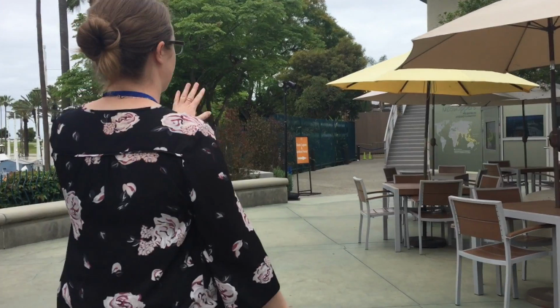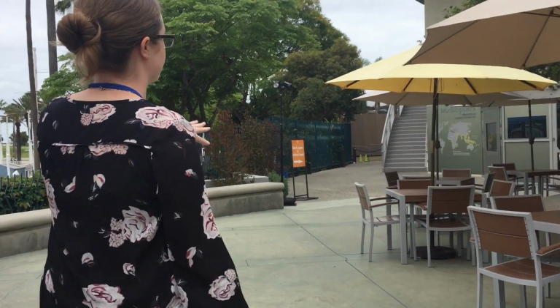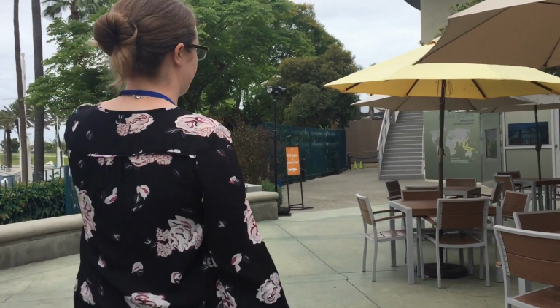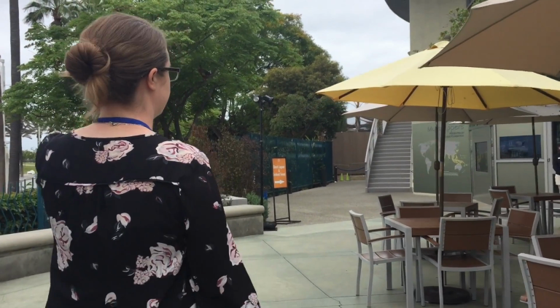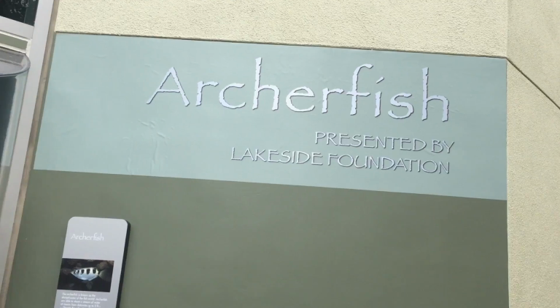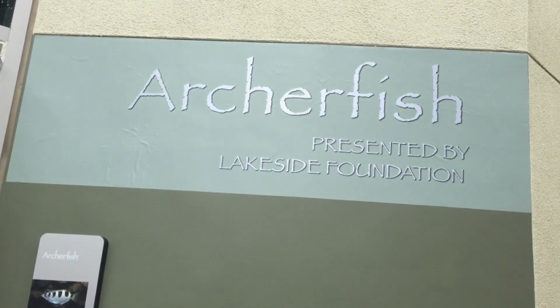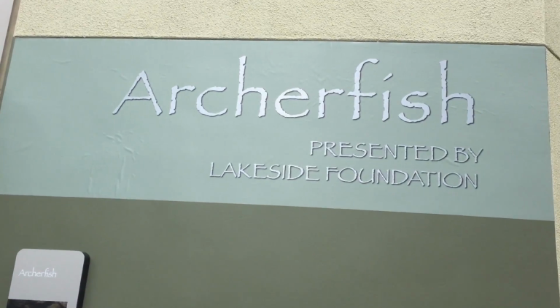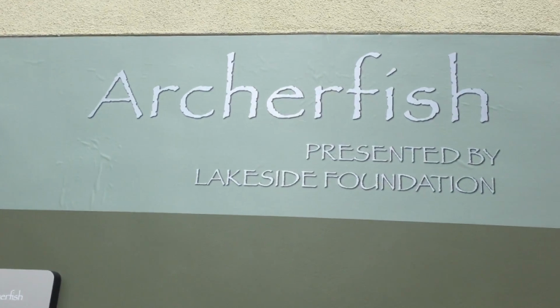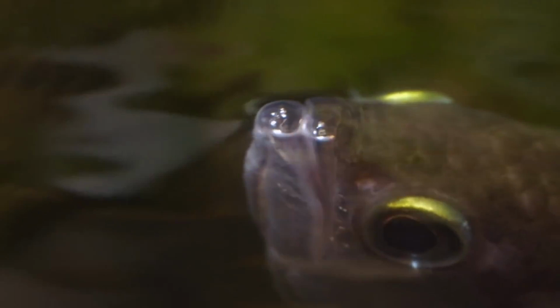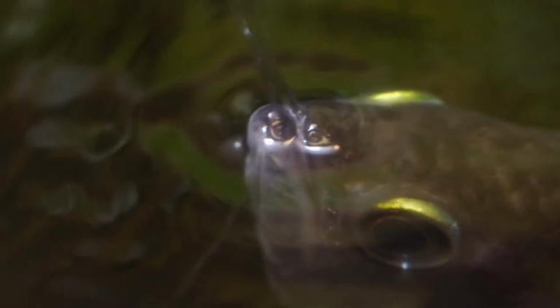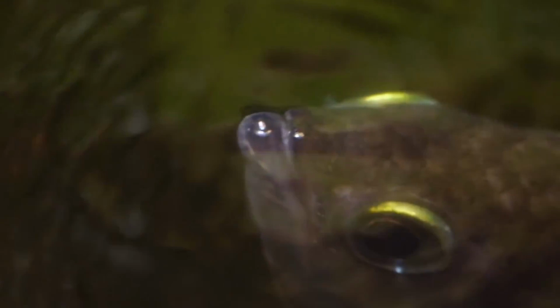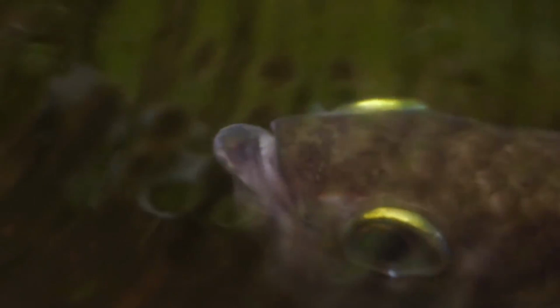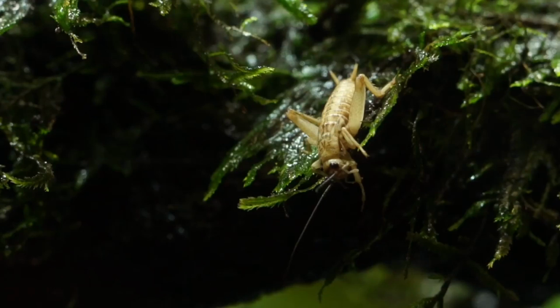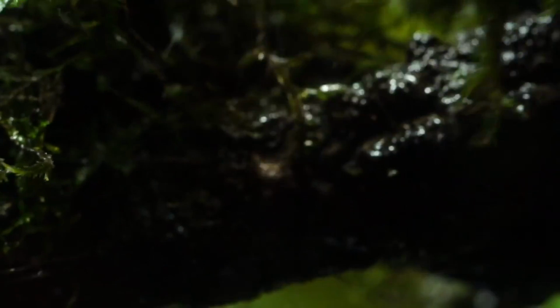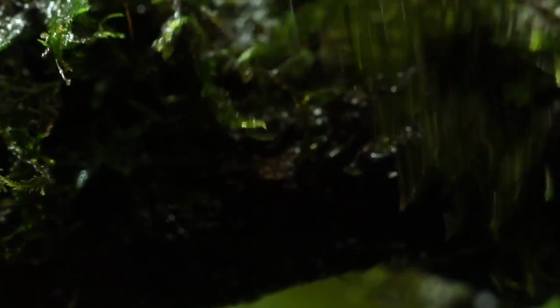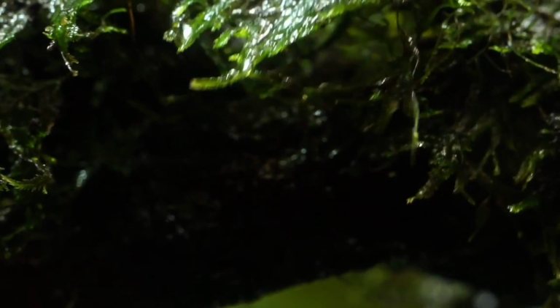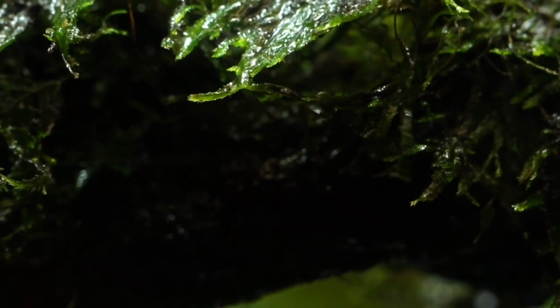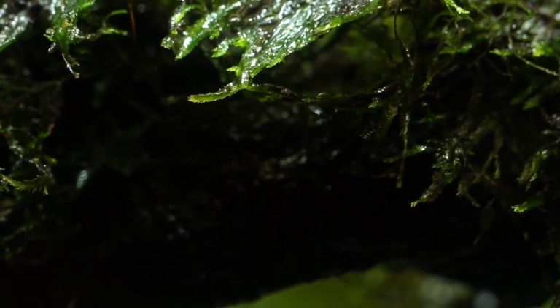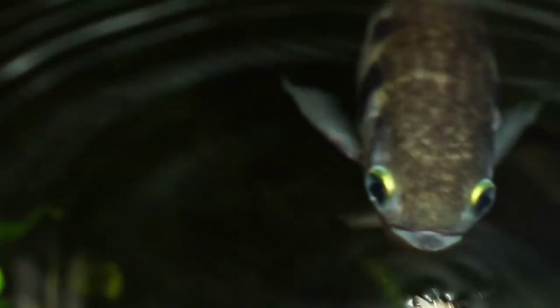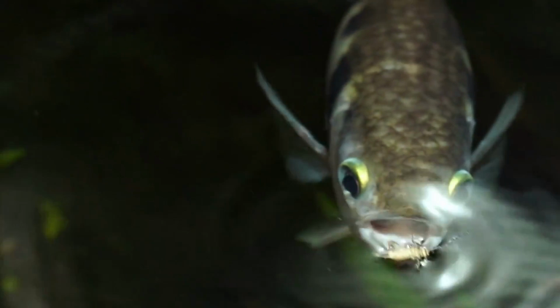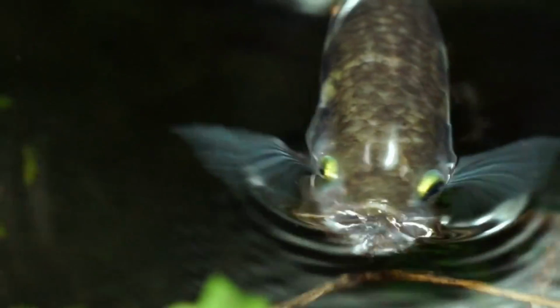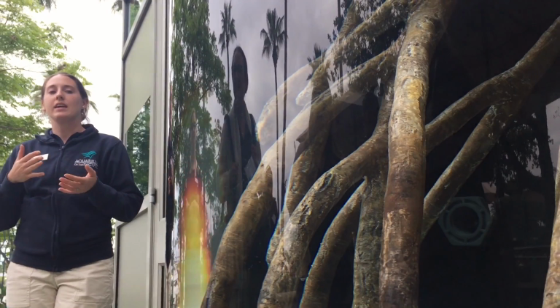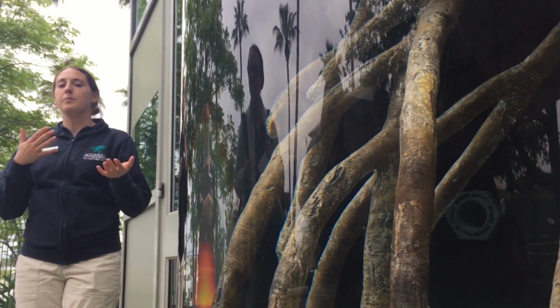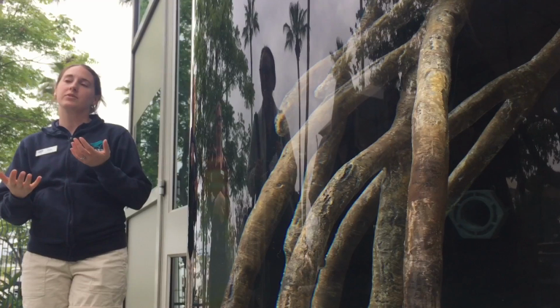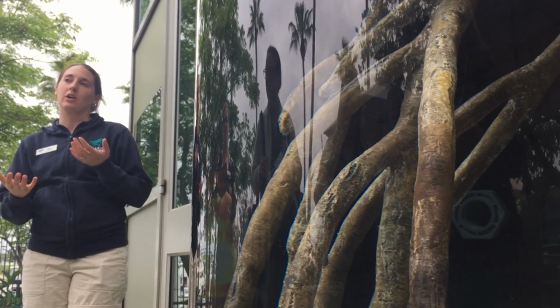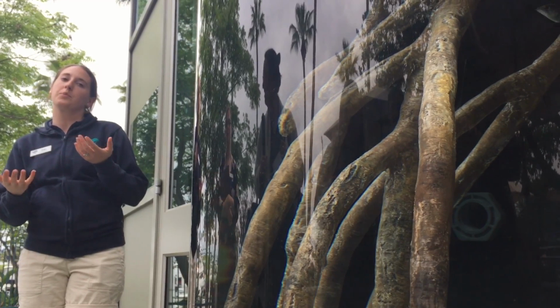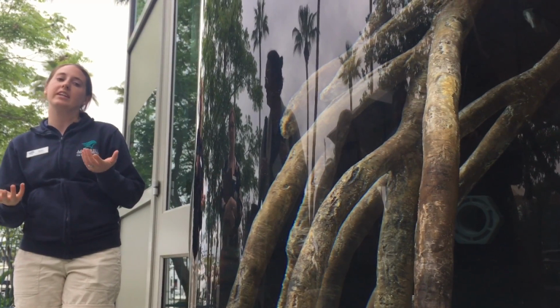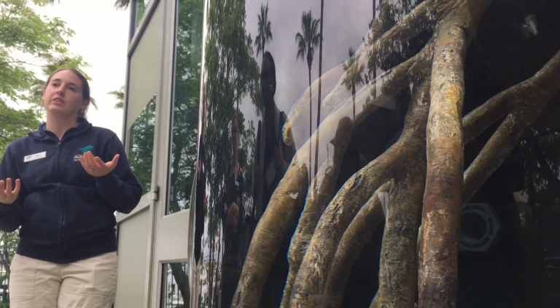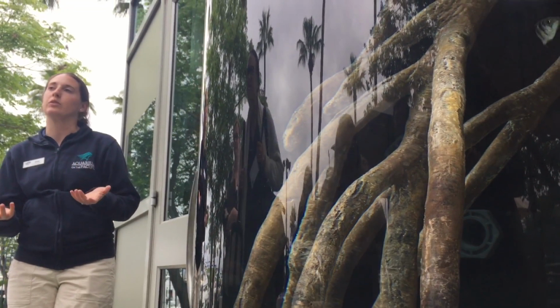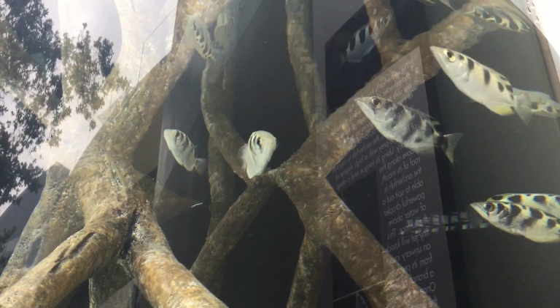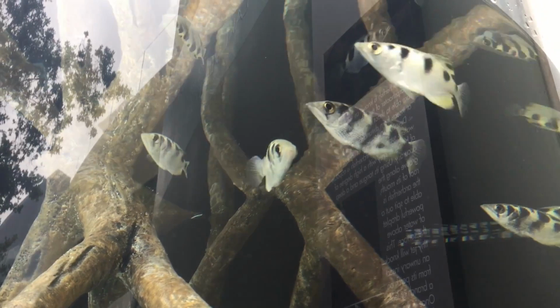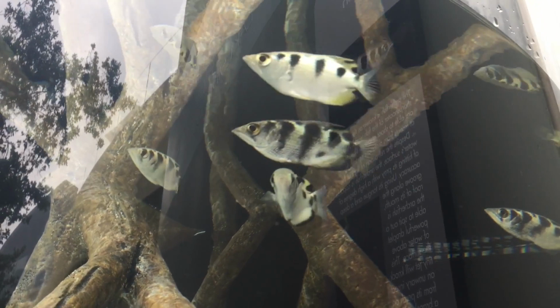Now we're going to check out the archer fish. Archer fish have the ability to spit a jet of water above the surface as a method of hunting insects and other prey. They can target their prey on the water surface or even in low-hanging branches.